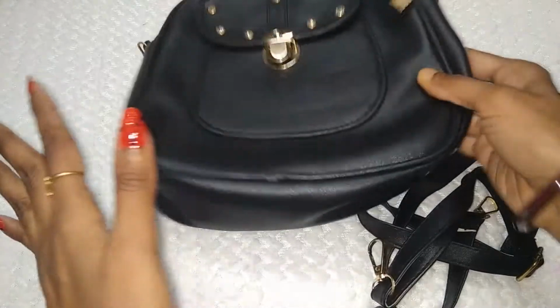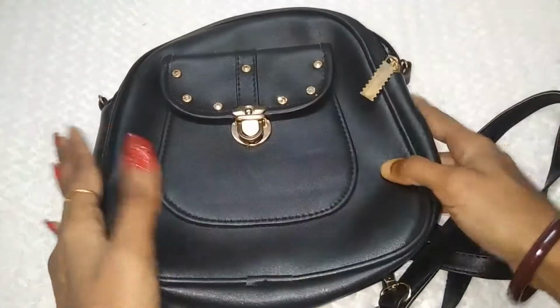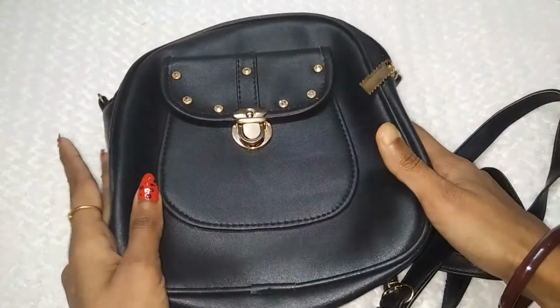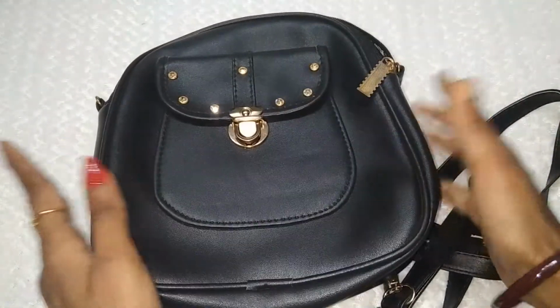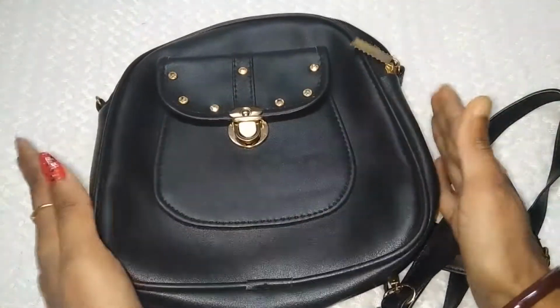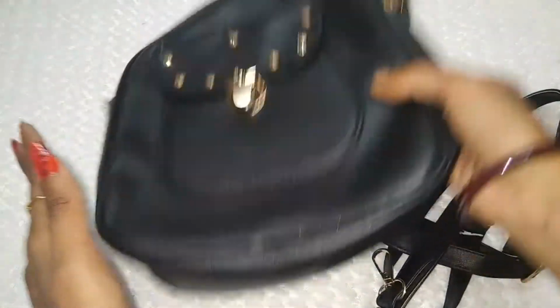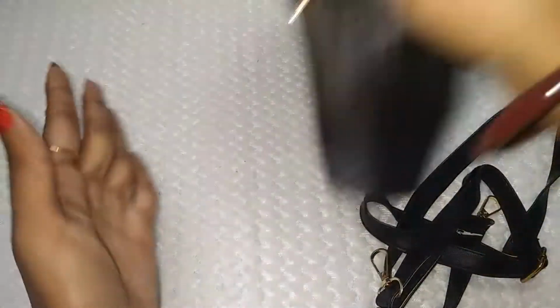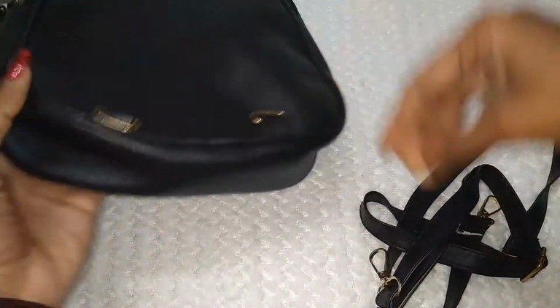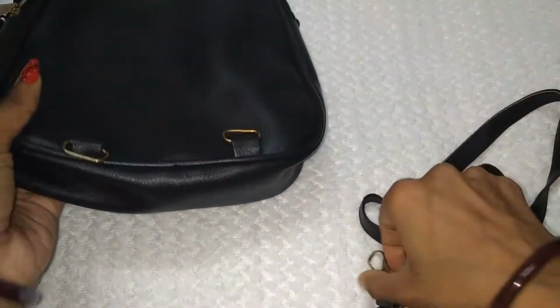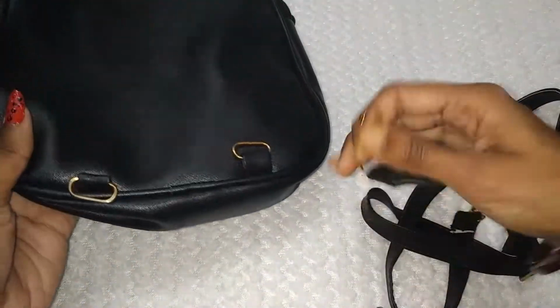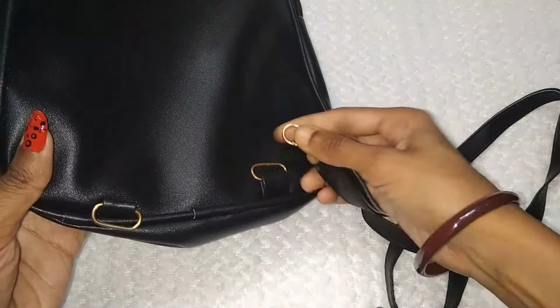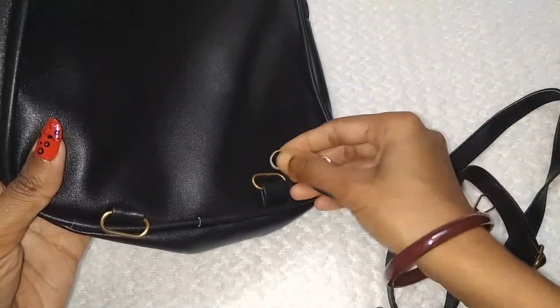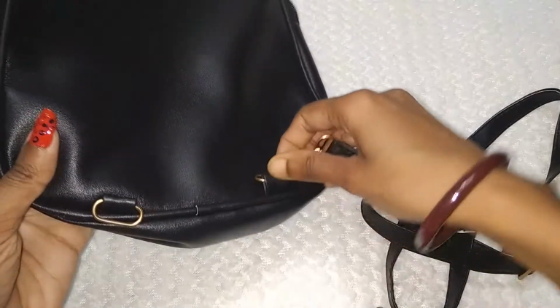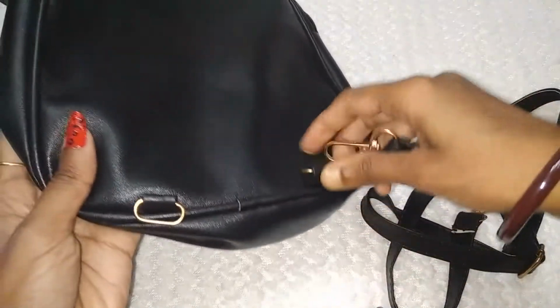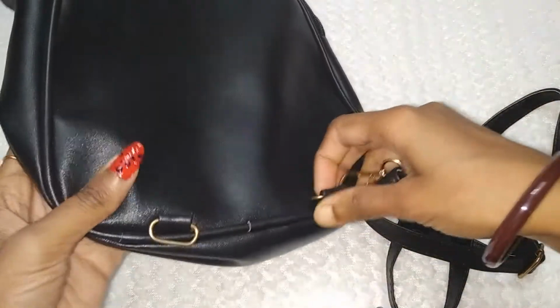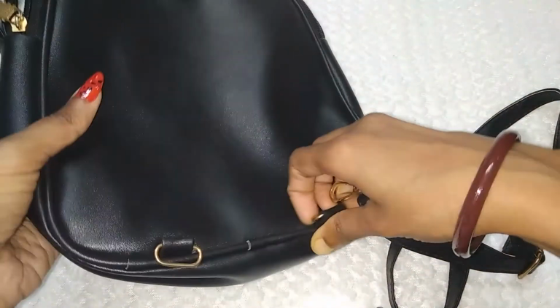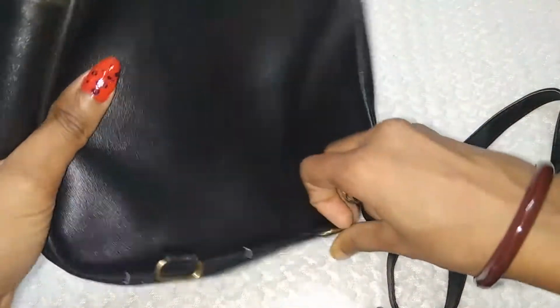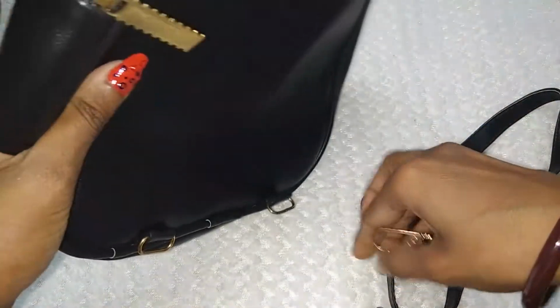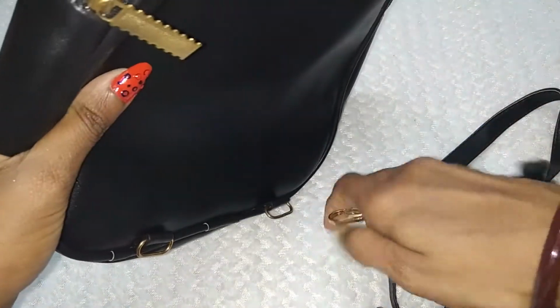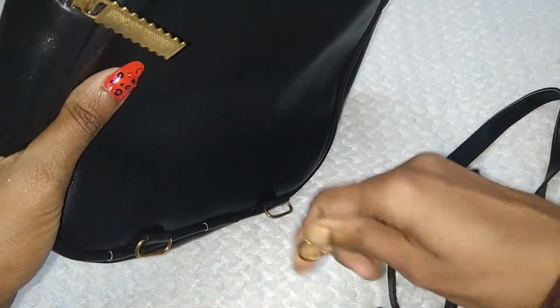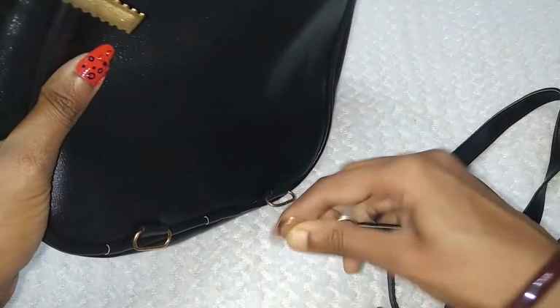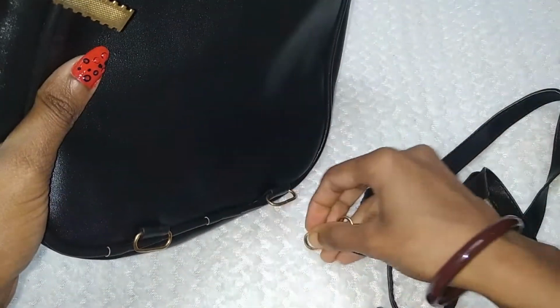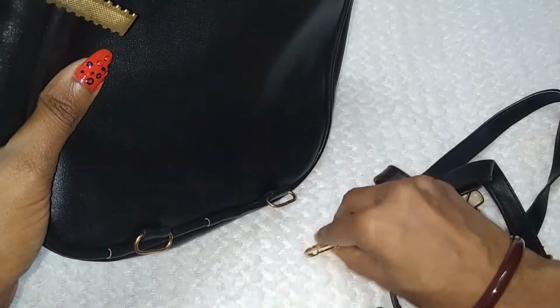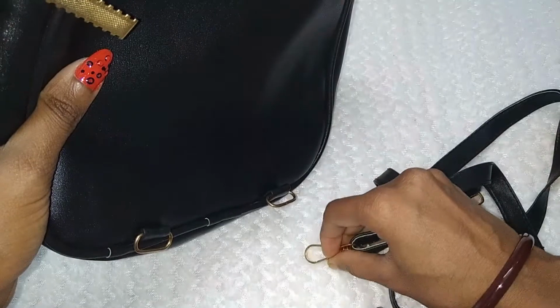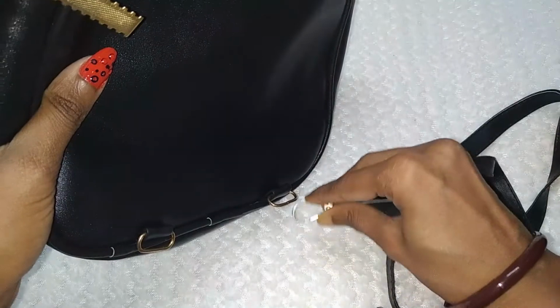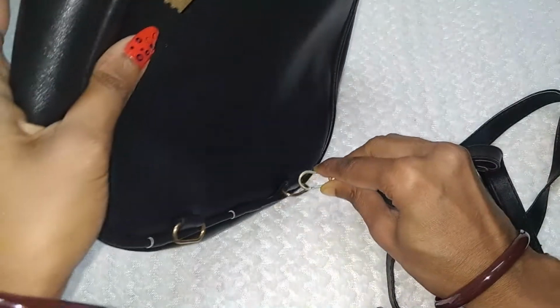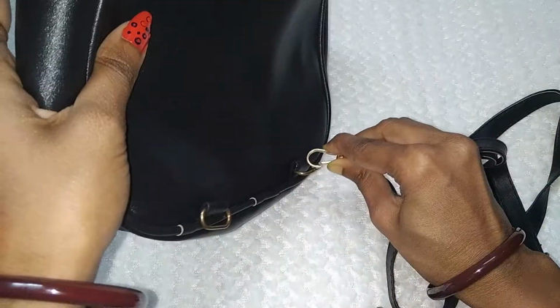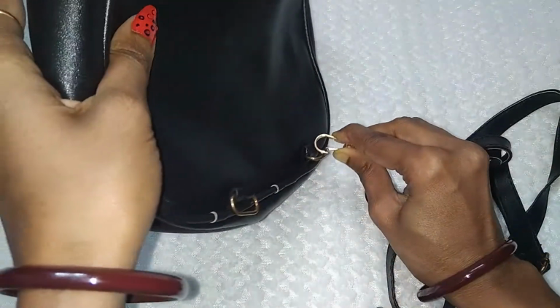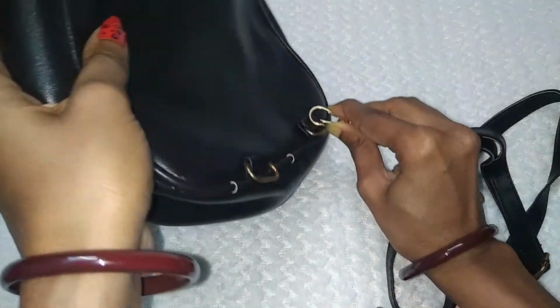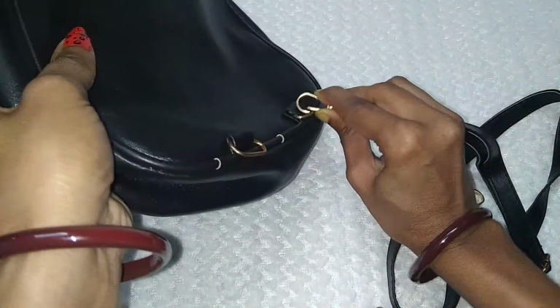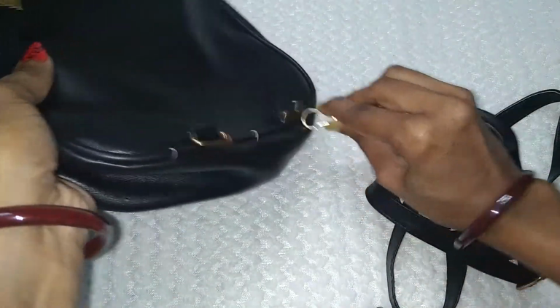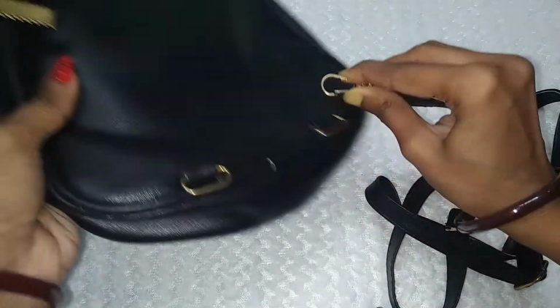So for all those who don't want to use it as a sling bag, just place it here. I will attach it and it will become a very good school bag kind of thing that you can carry with both shoulders.